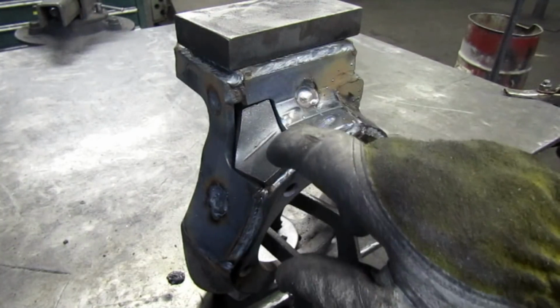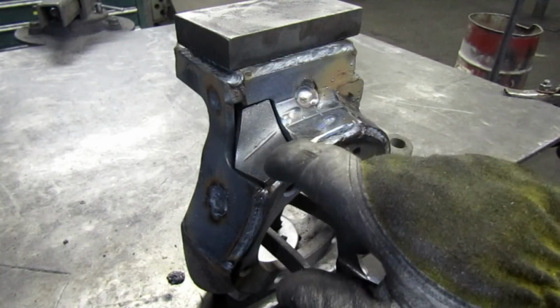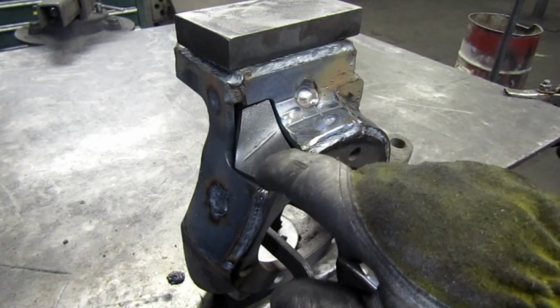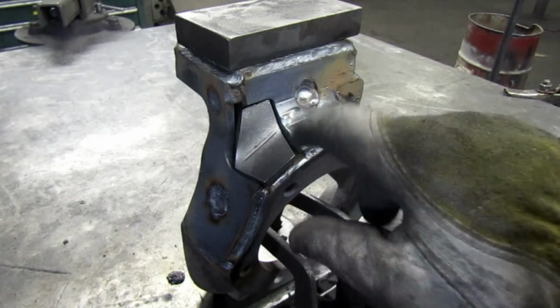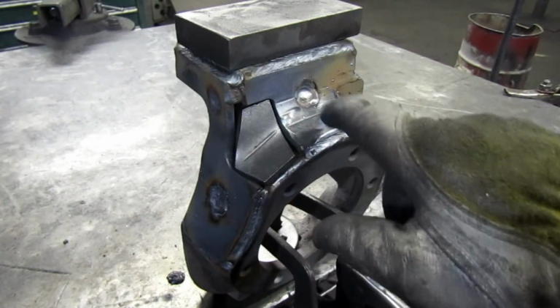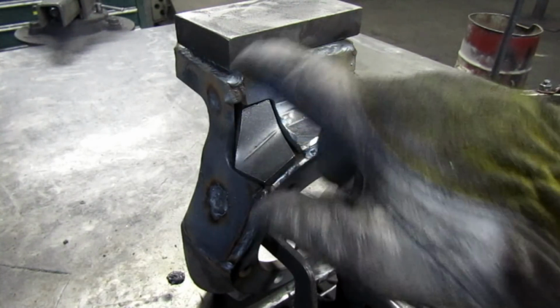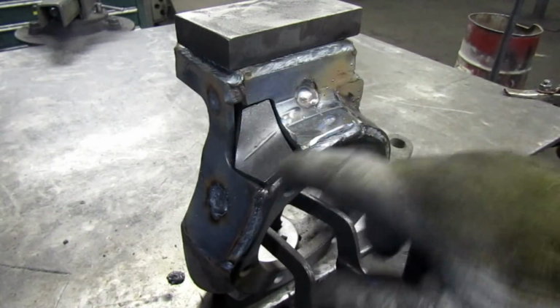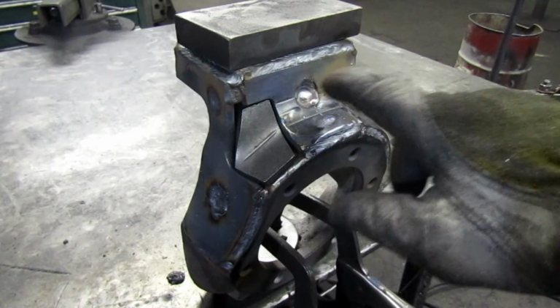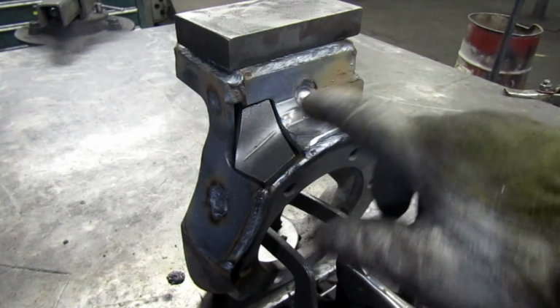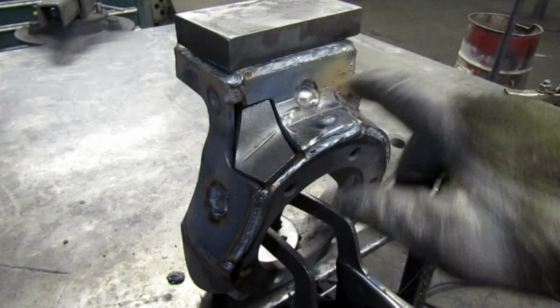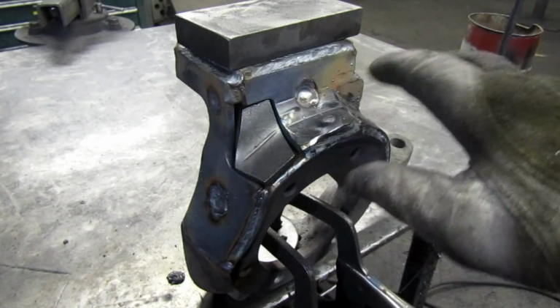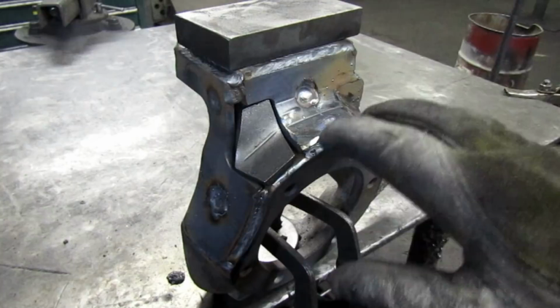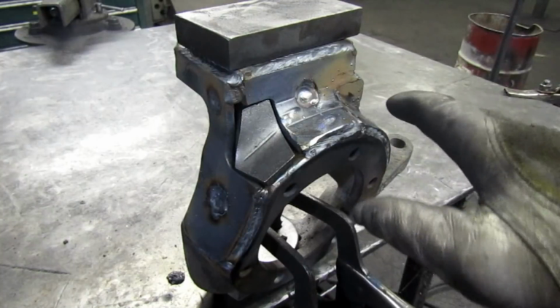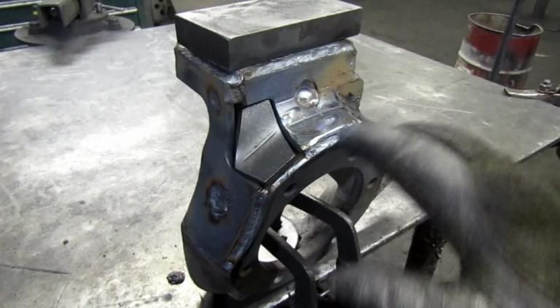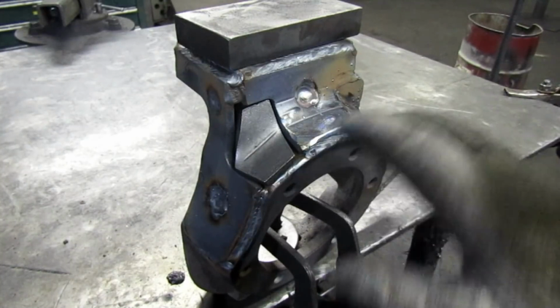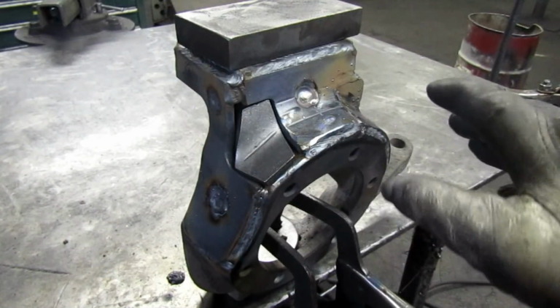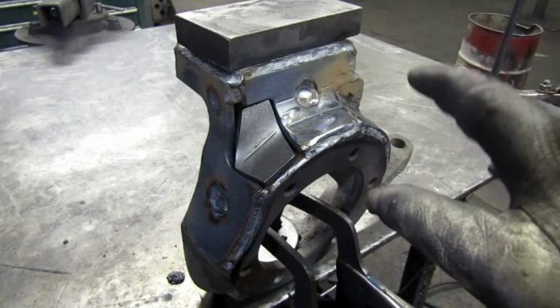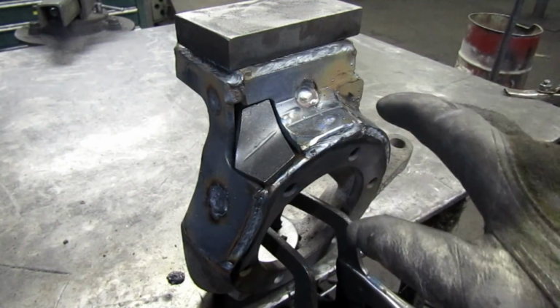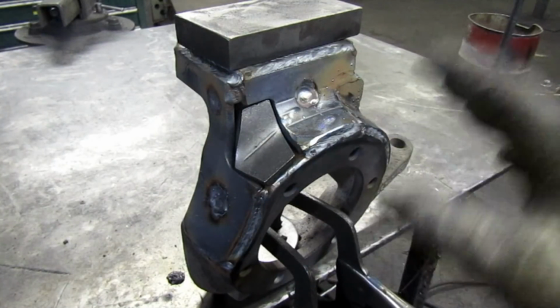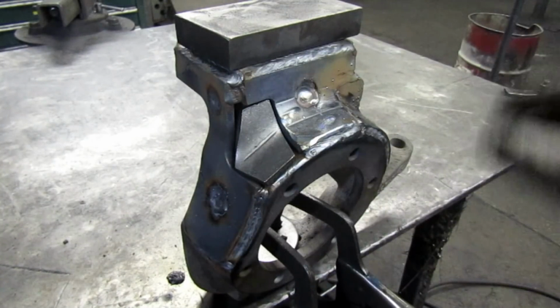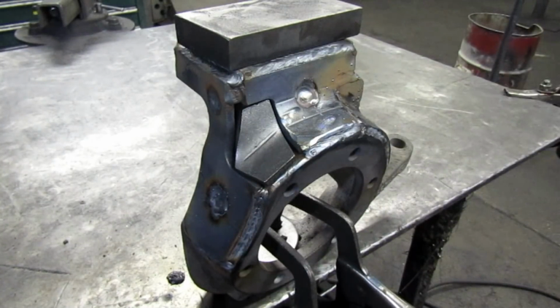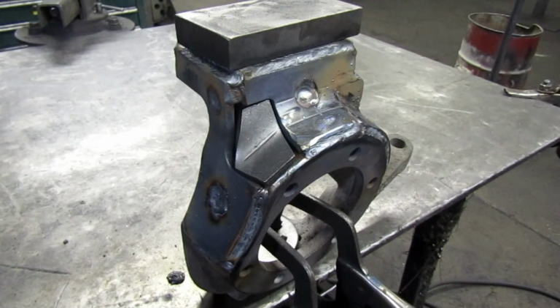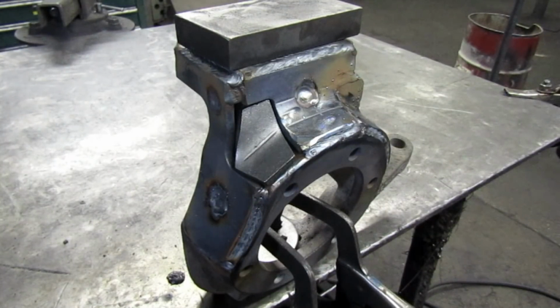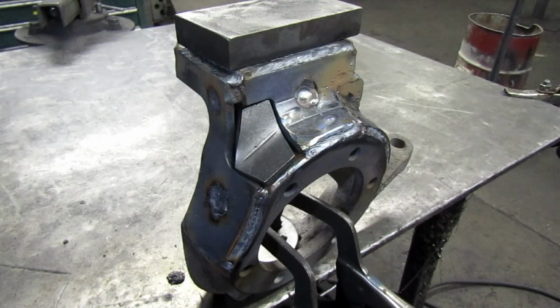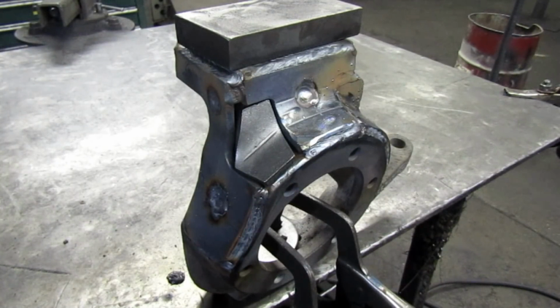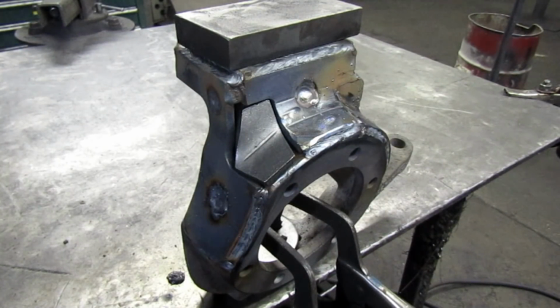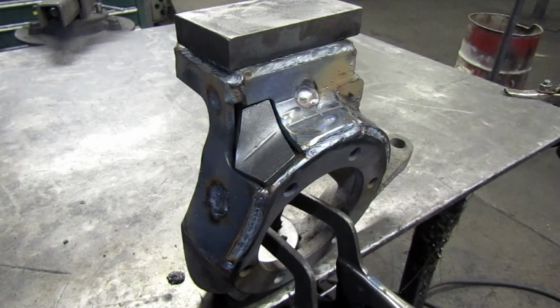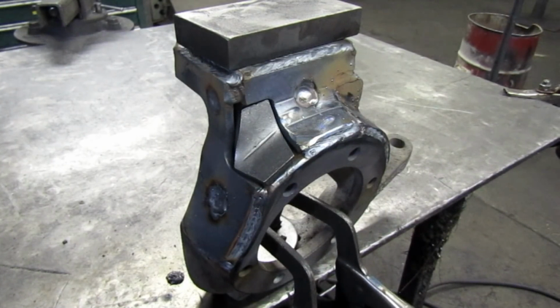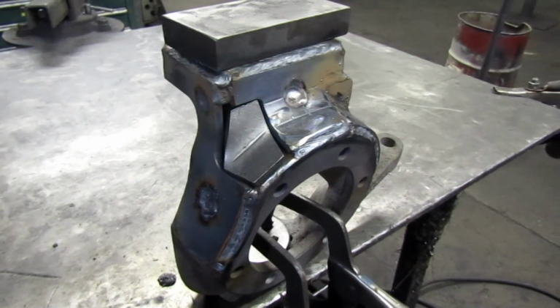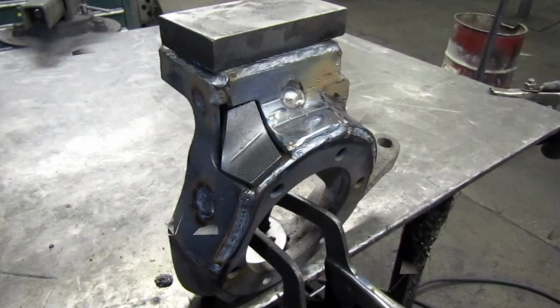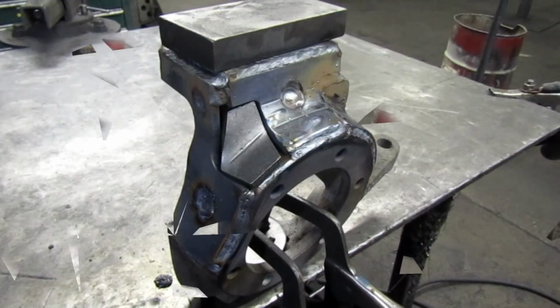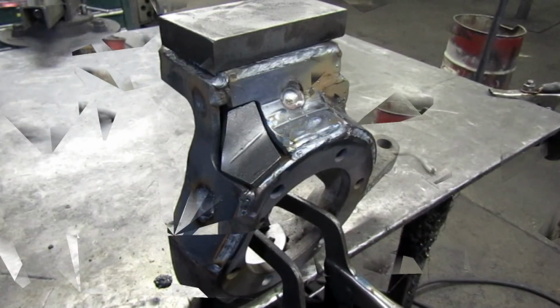Weld that on, do some more filling around, maybe a little buffing. Then we'll do the post-heat and get it buried in sand.